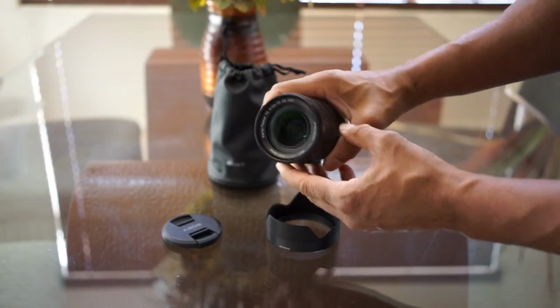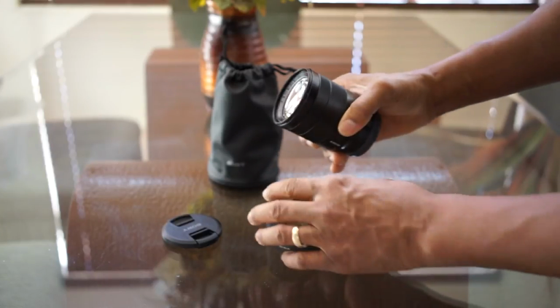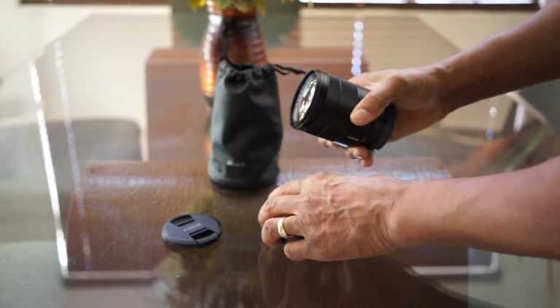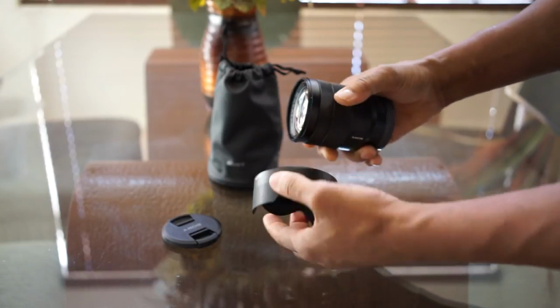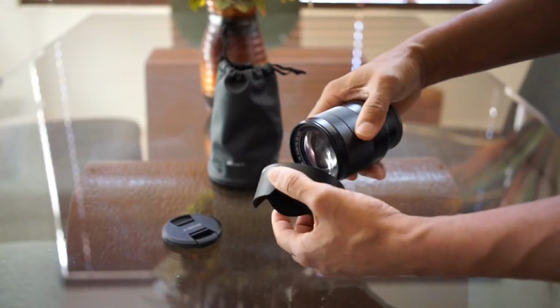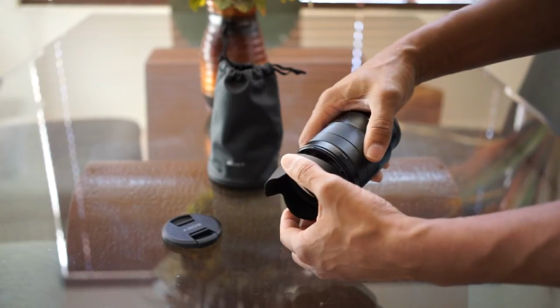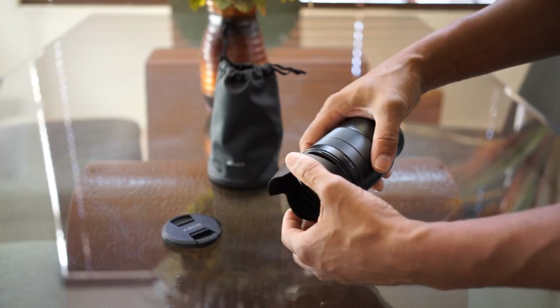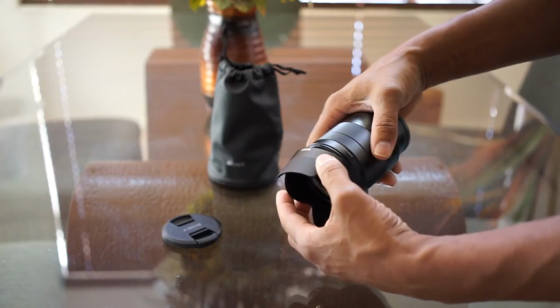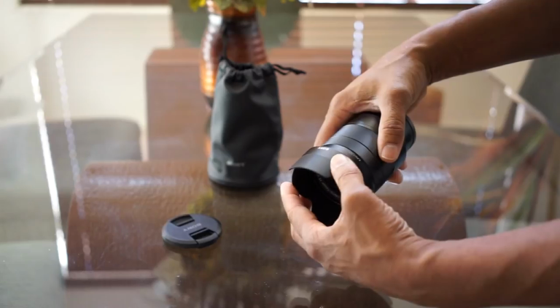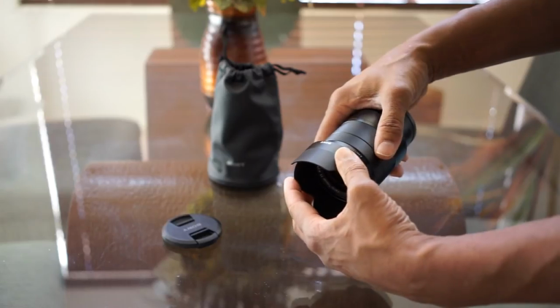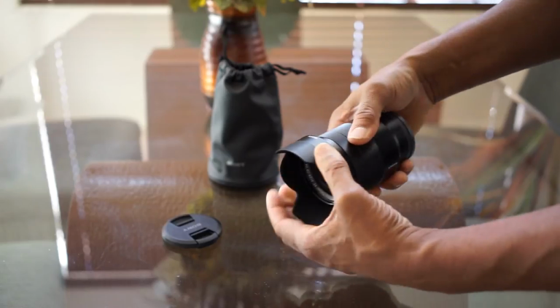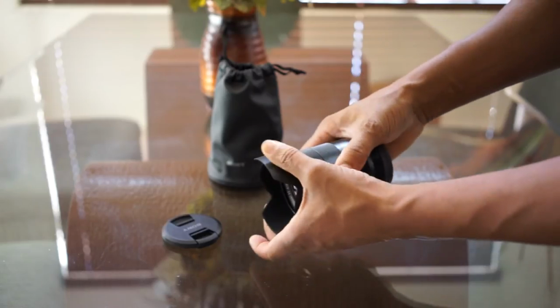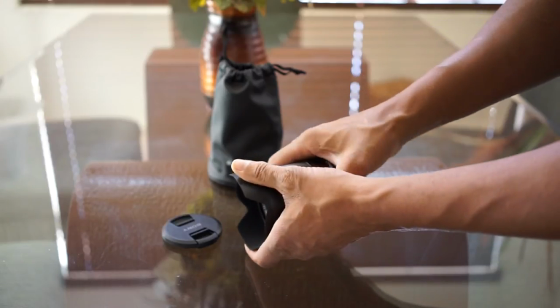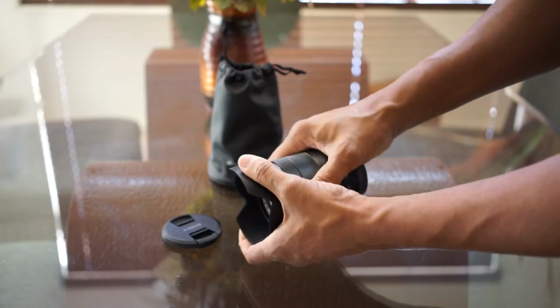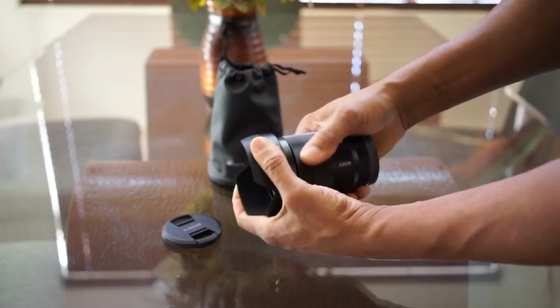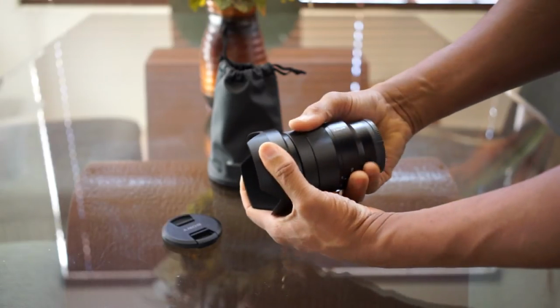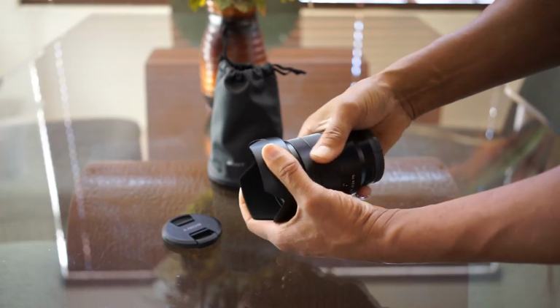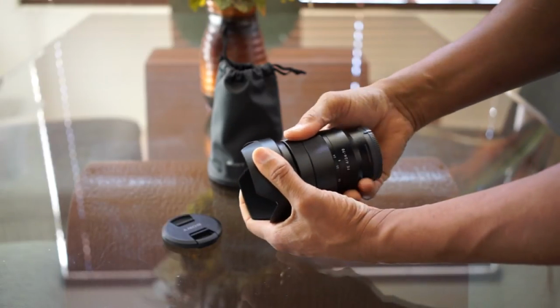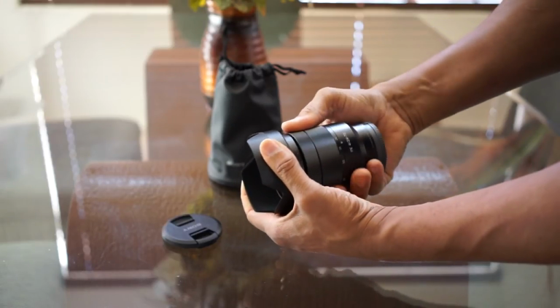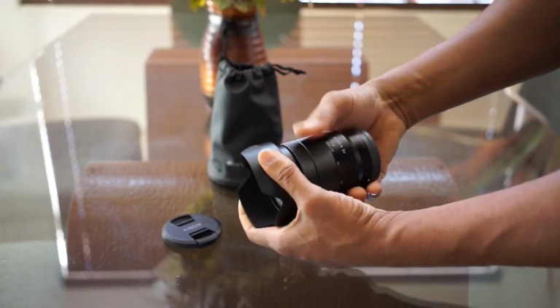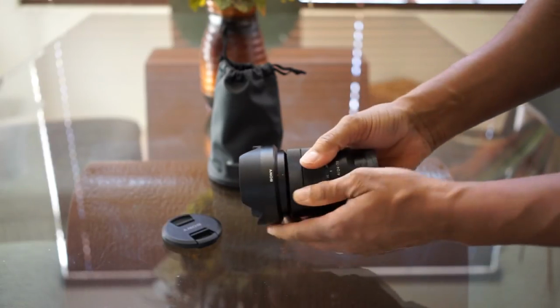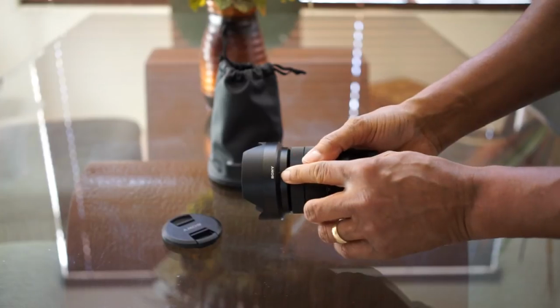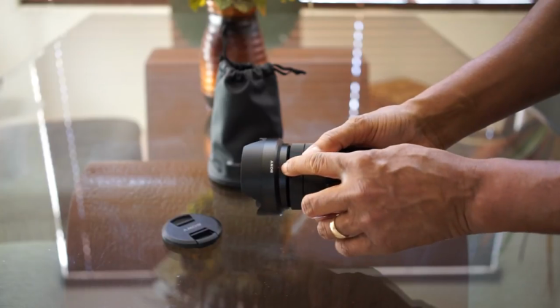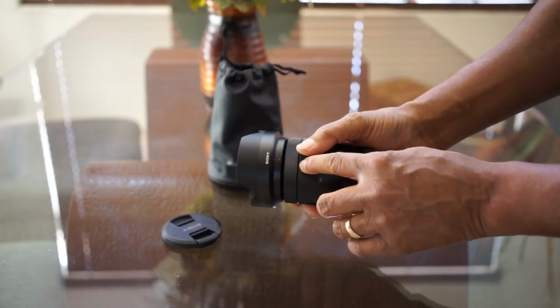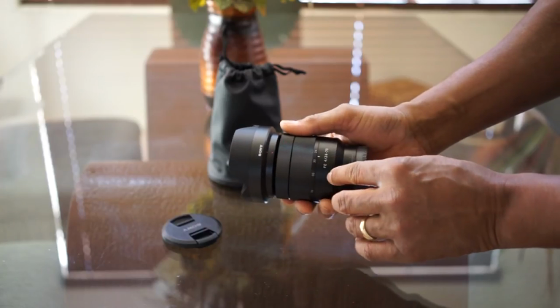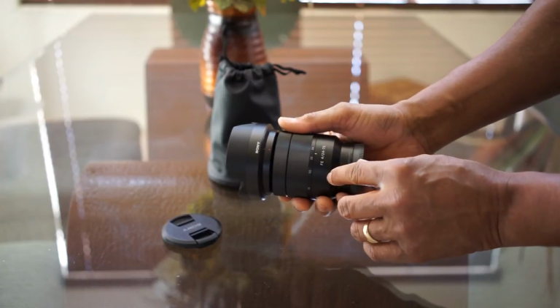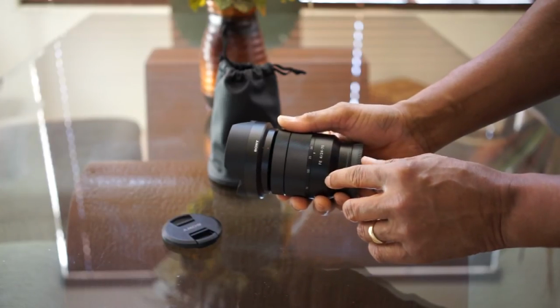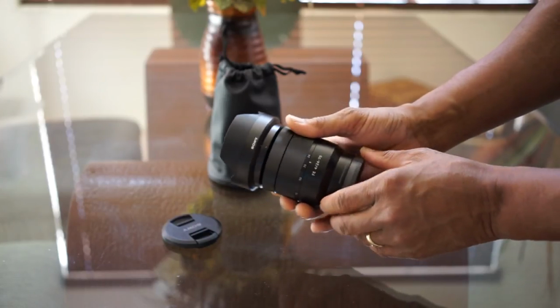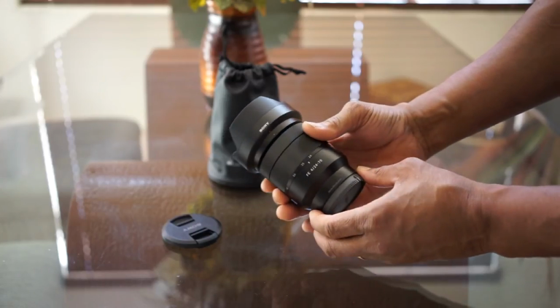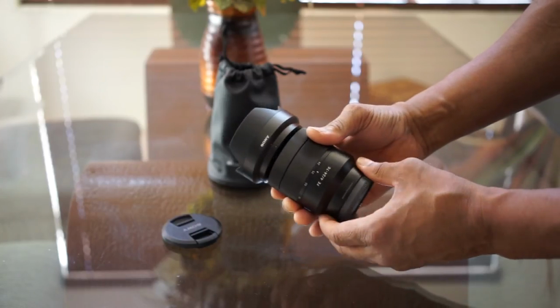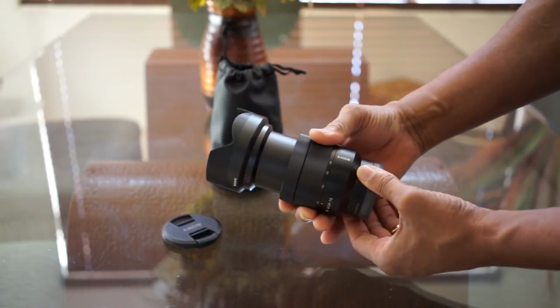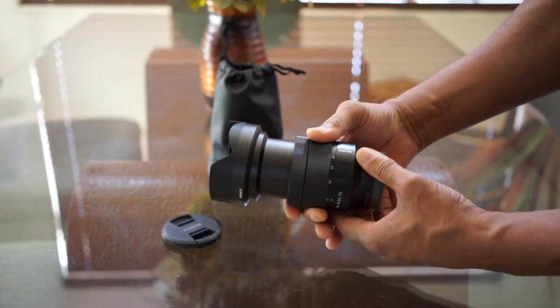Put this hood on here — get it right. Twist on, line up the red dots. It makes it a little longer when fully extended.